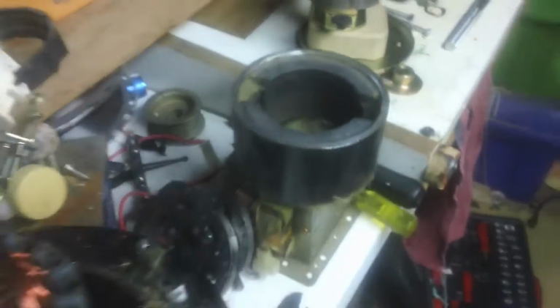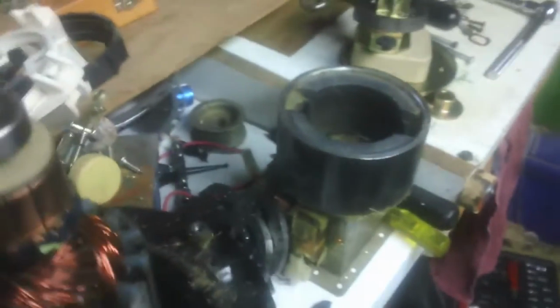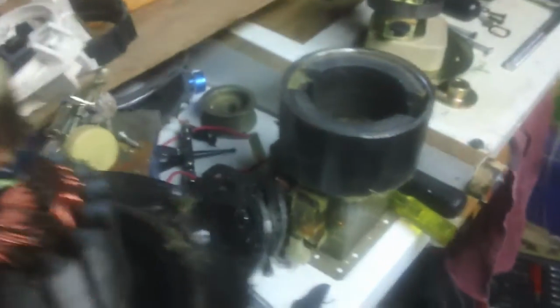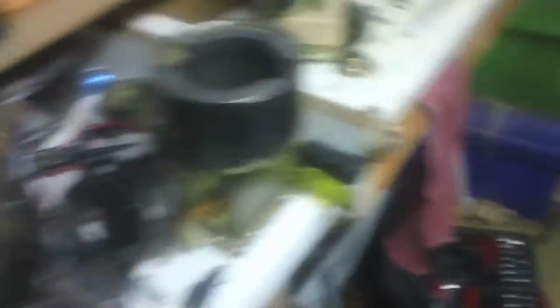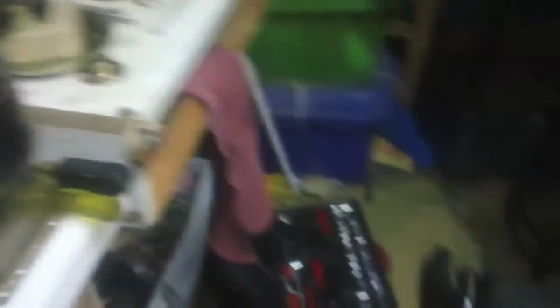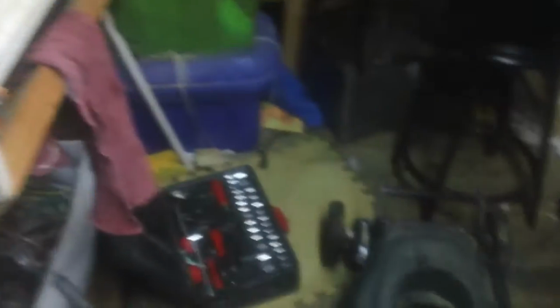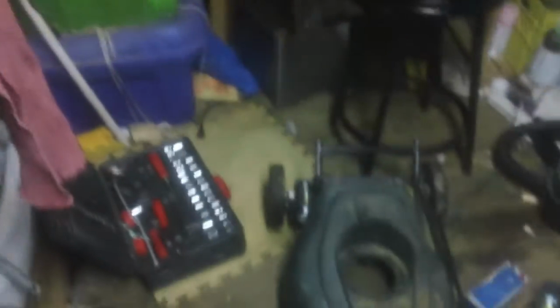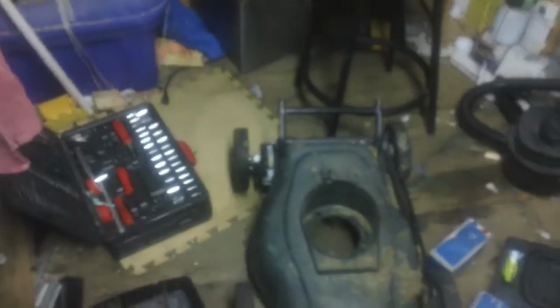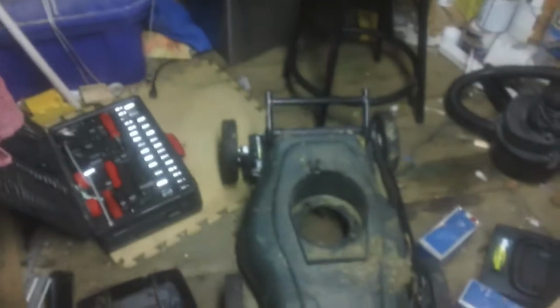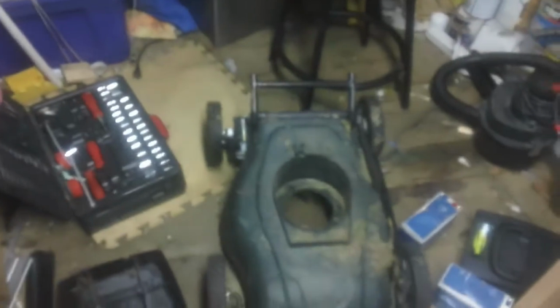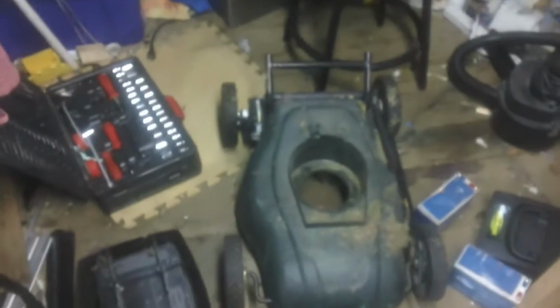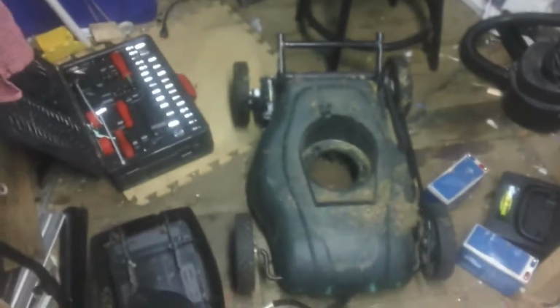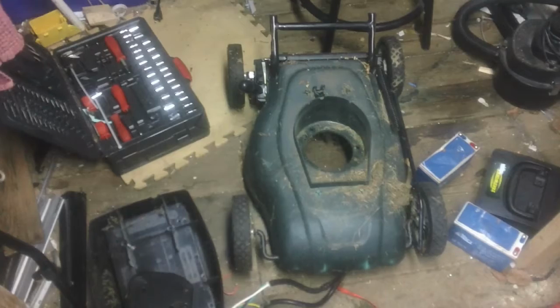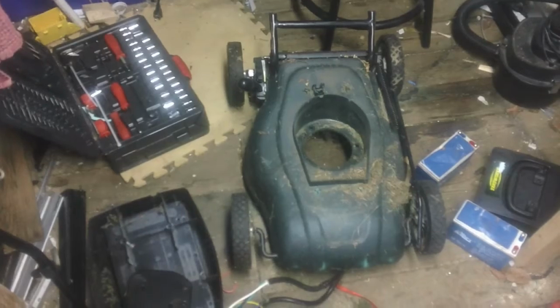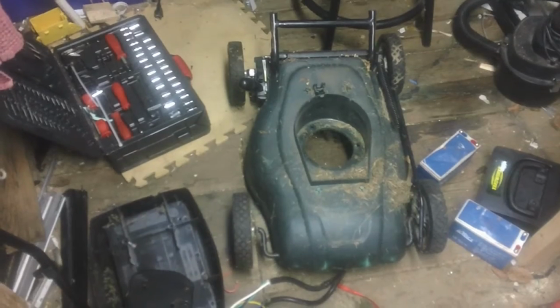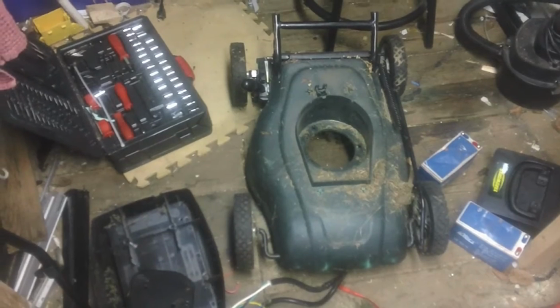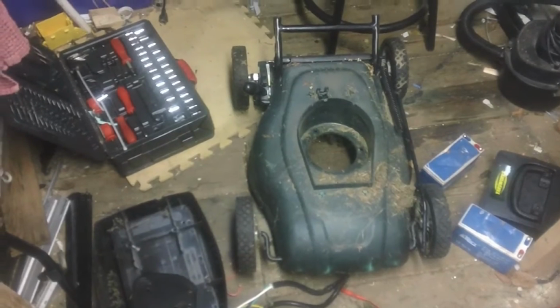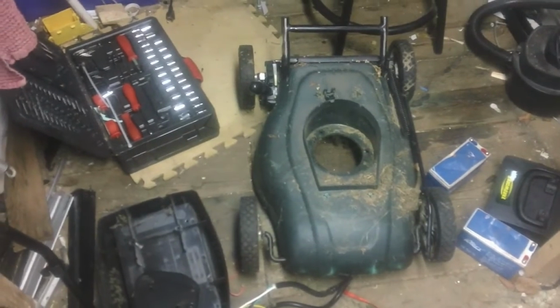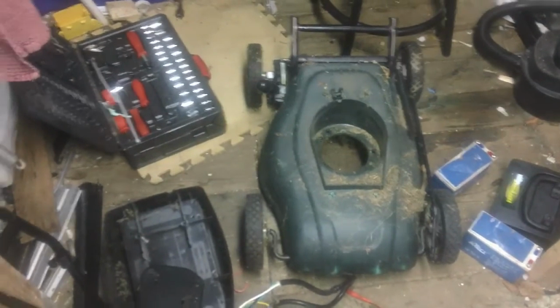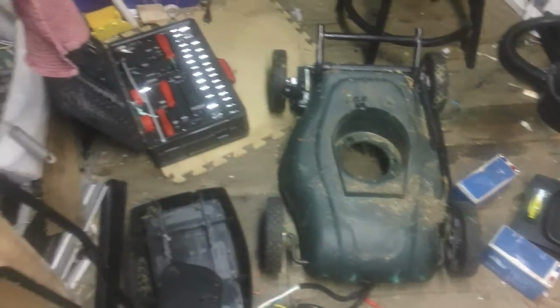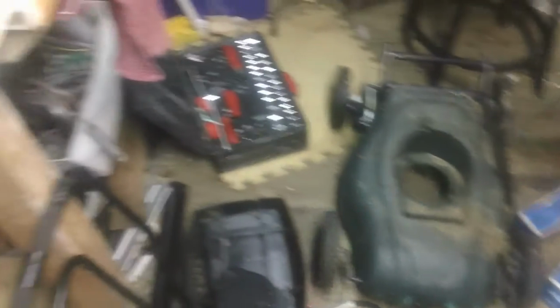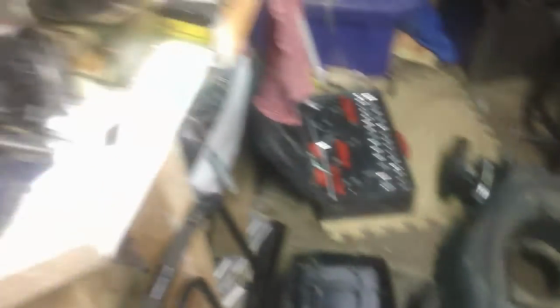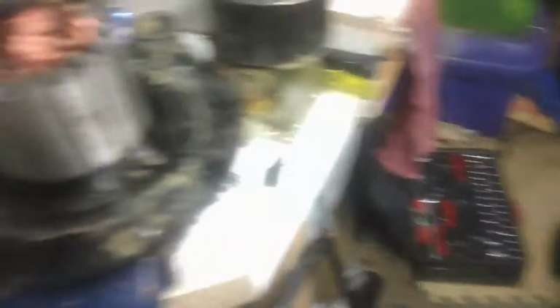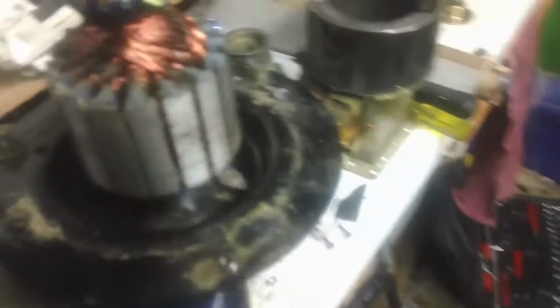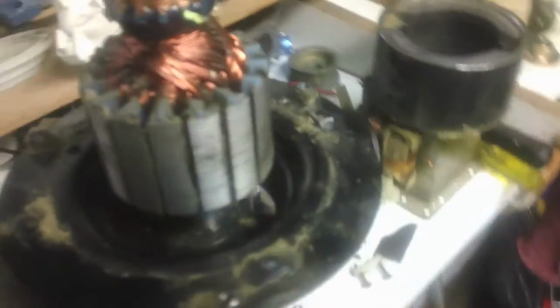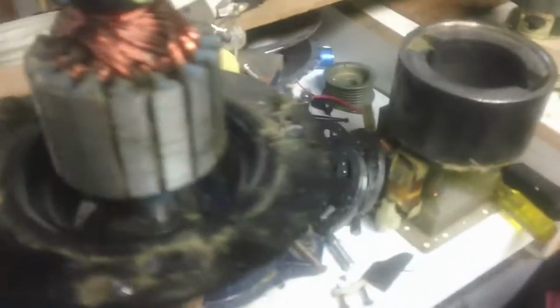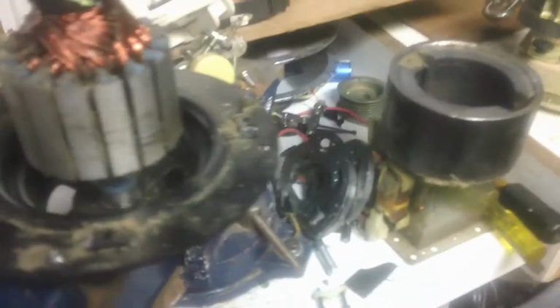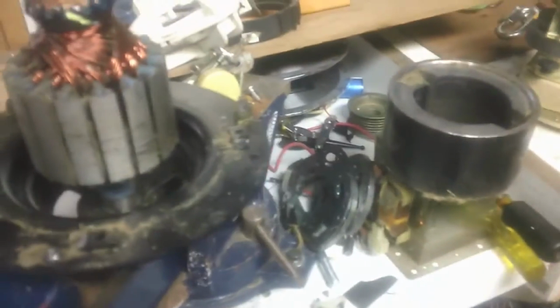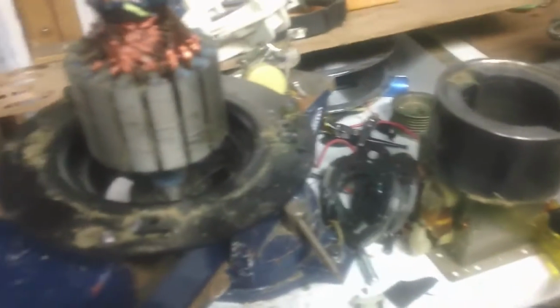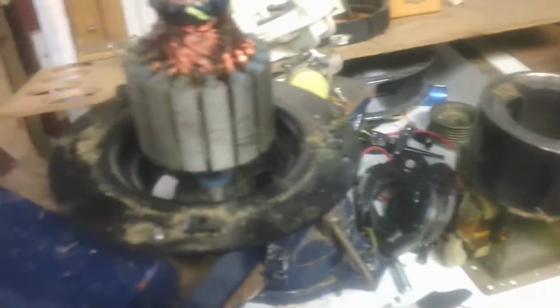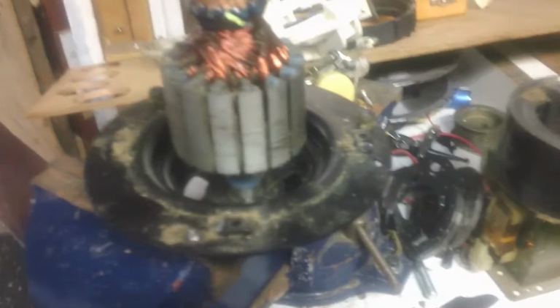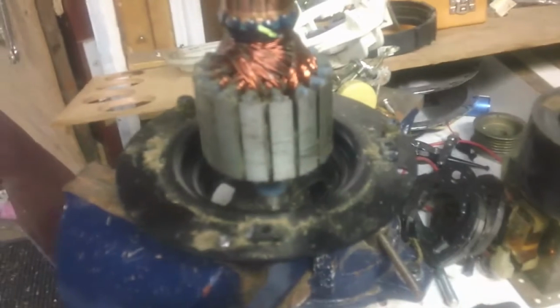If you're ever curious to see what's inside a cordless Yardworks lawnmower, that's what it is. Looks like some good parts — thanks for watching.